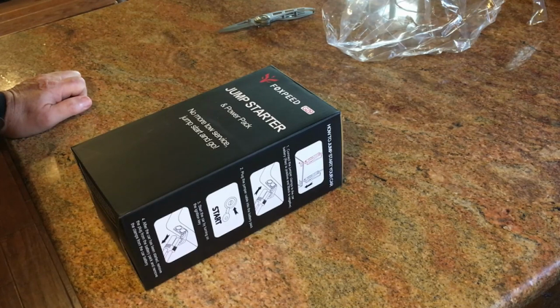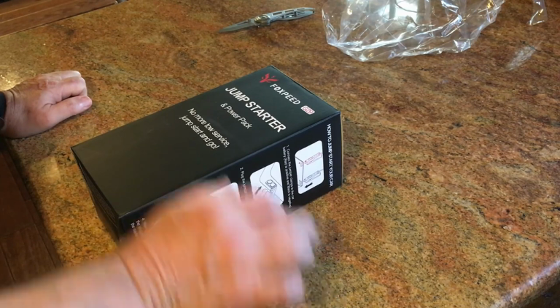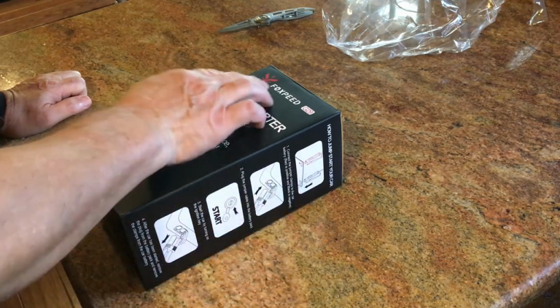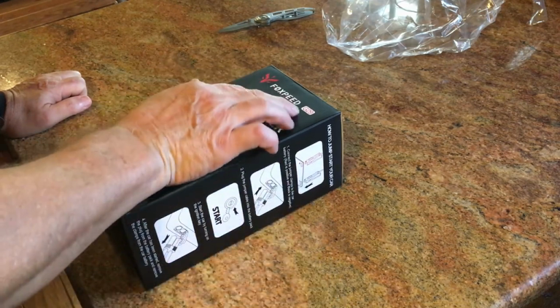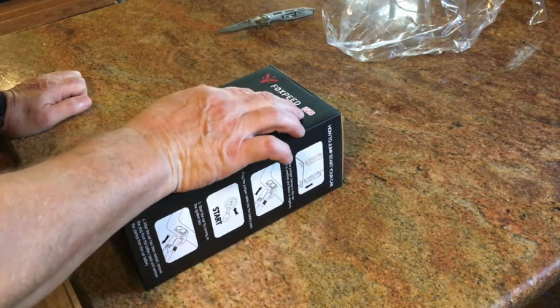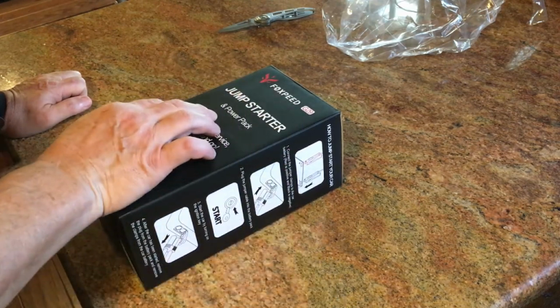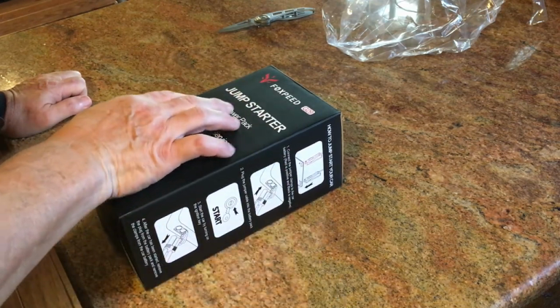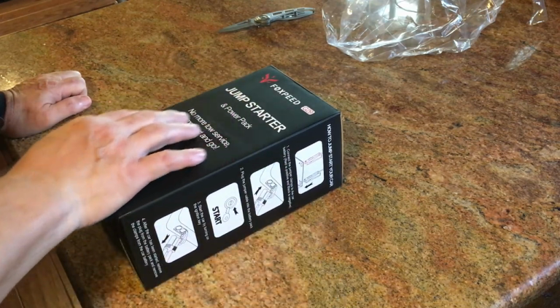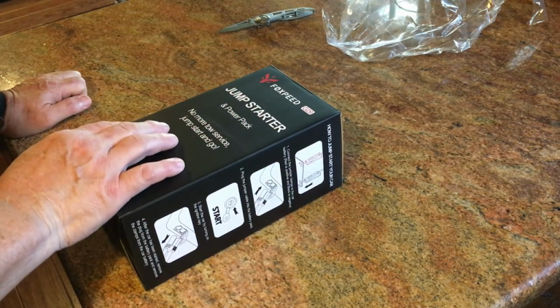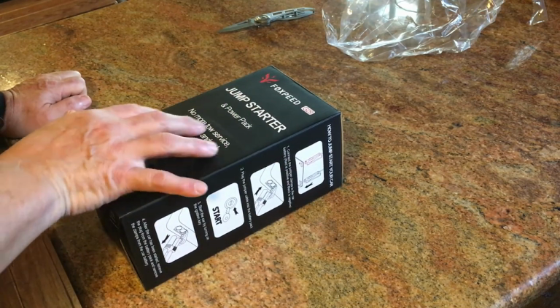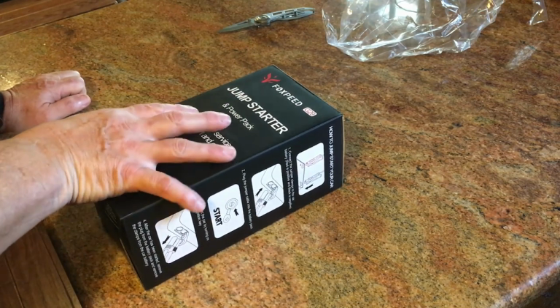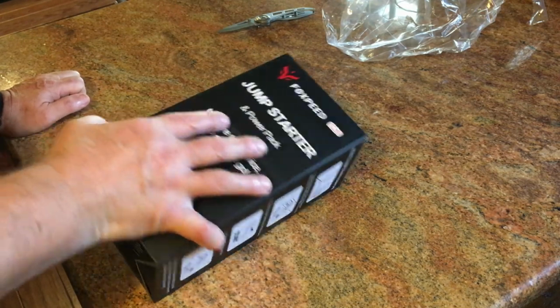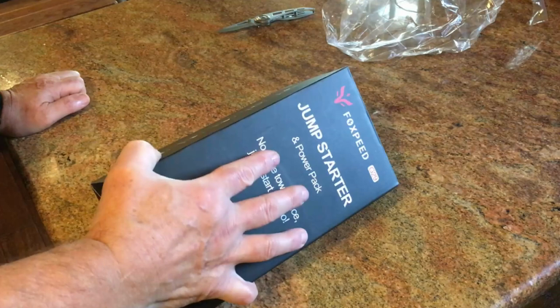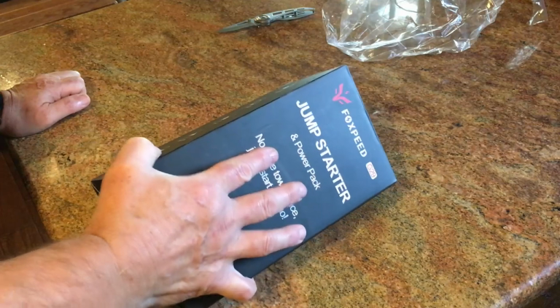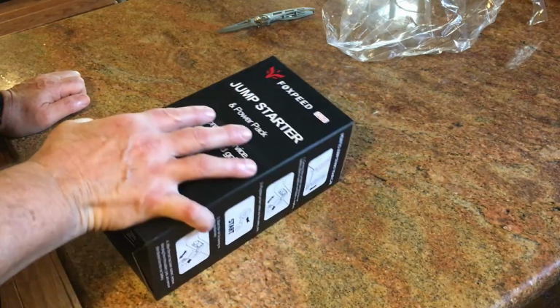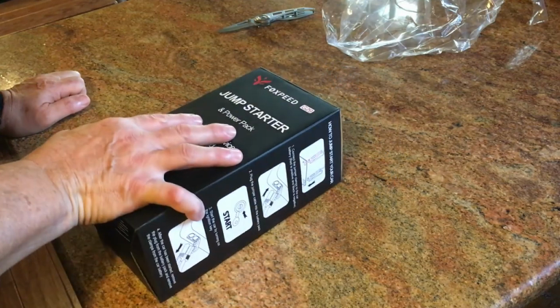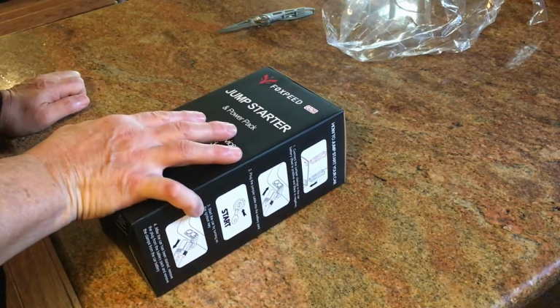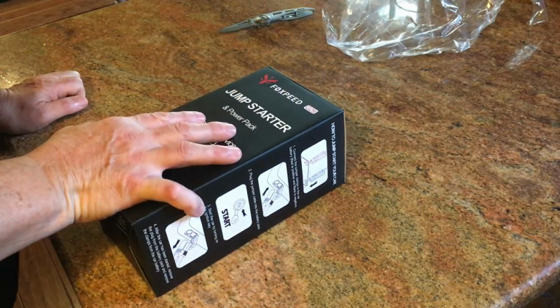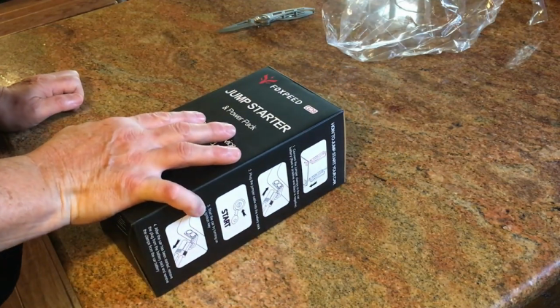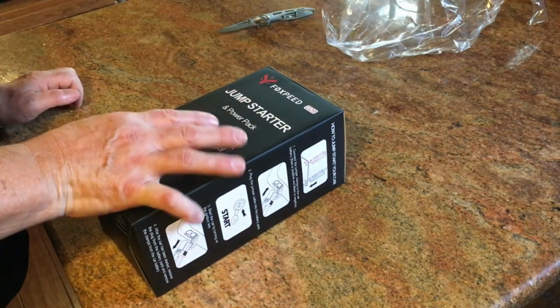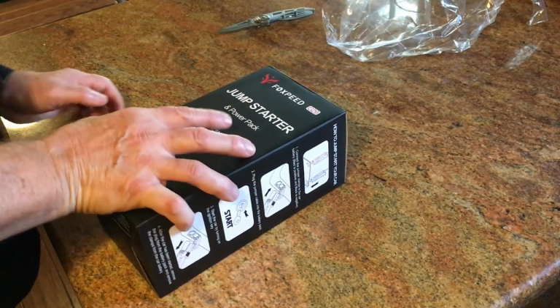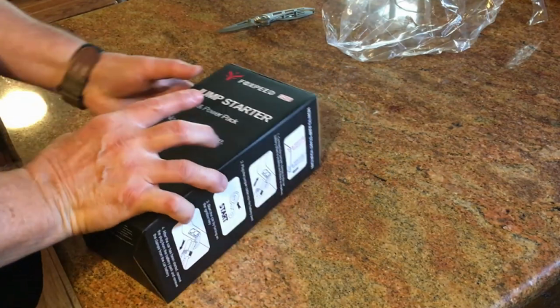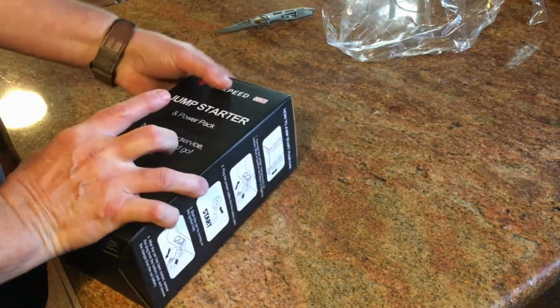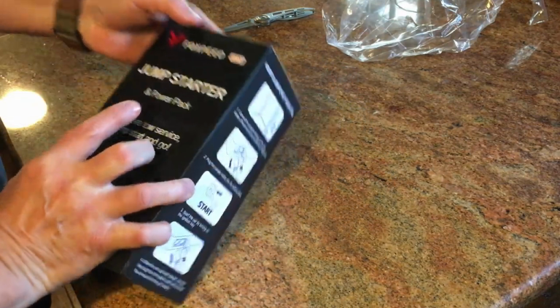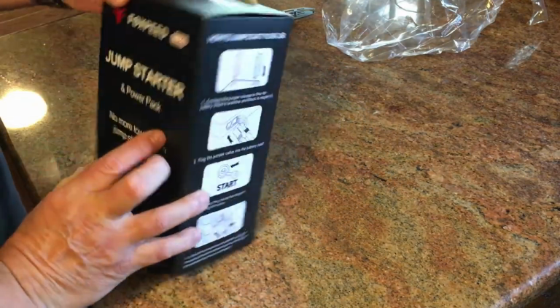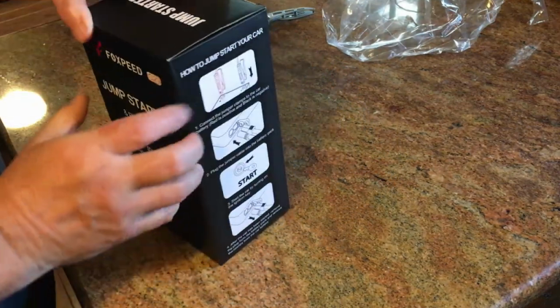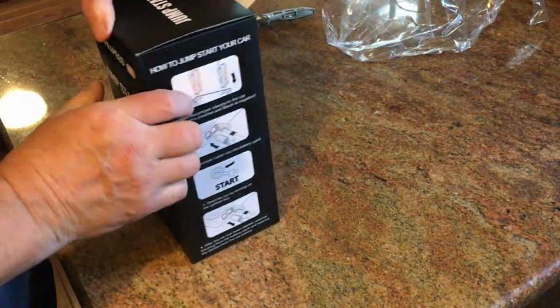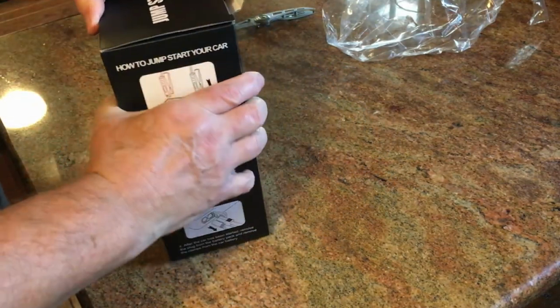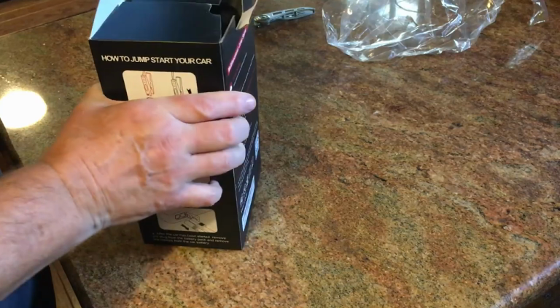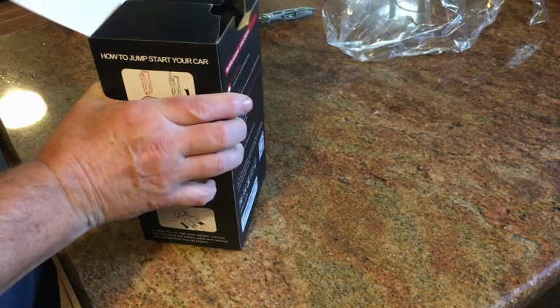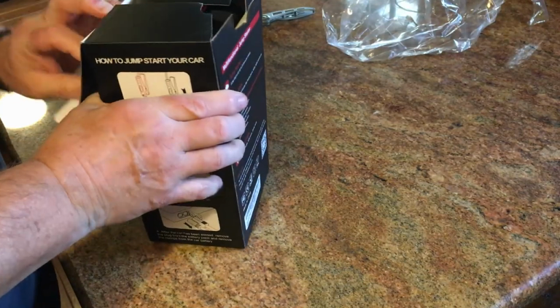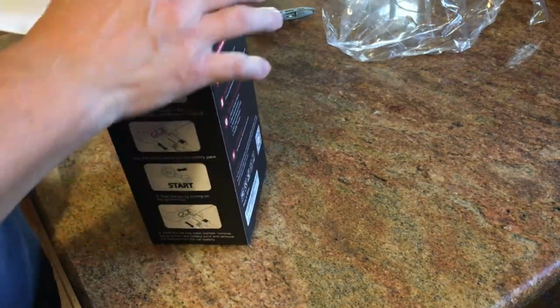This is the Fox Speed G29. It's a 2500 amp jump starter, but it does more than that. Let's get into it and show you.